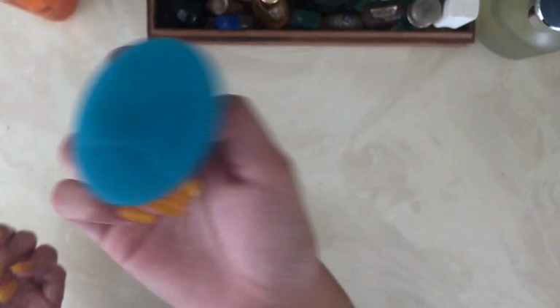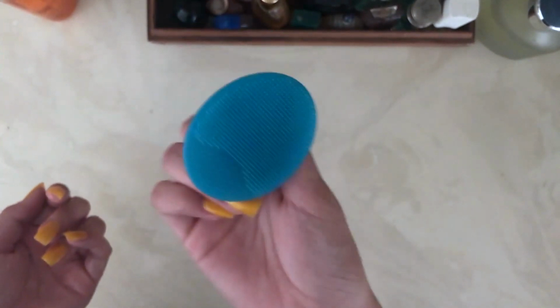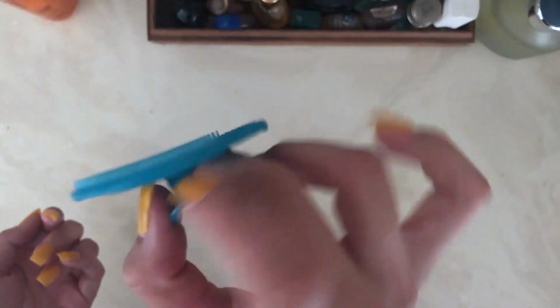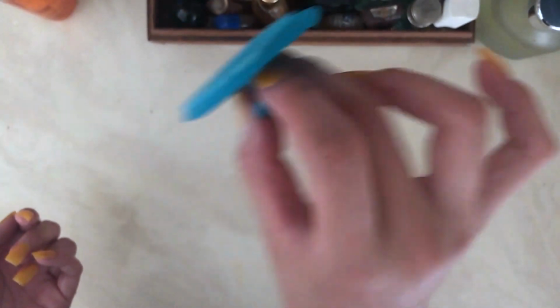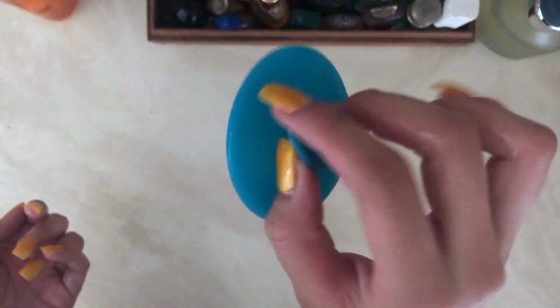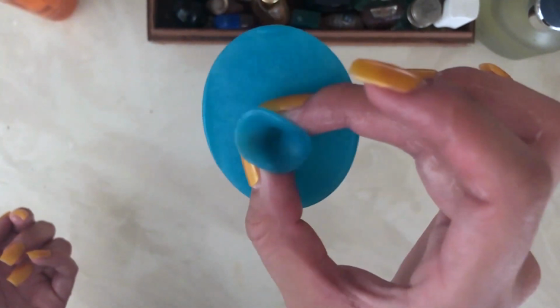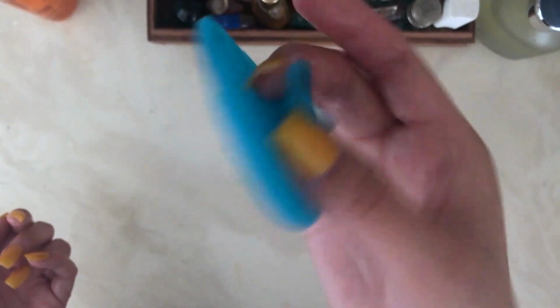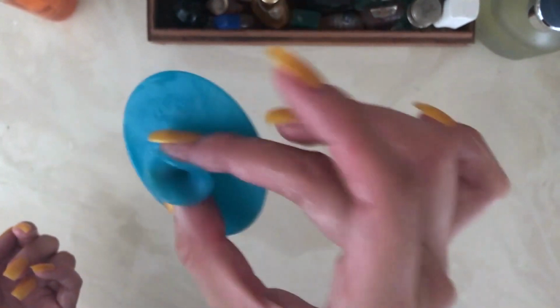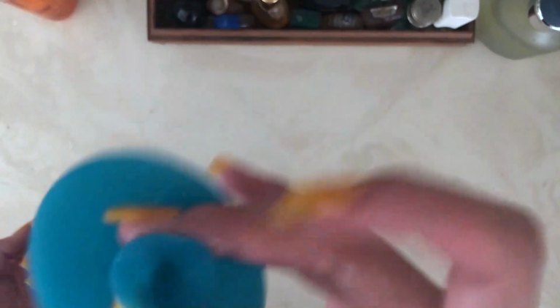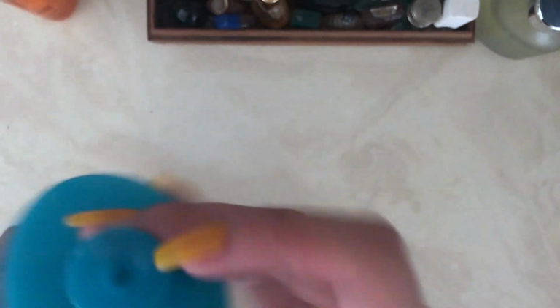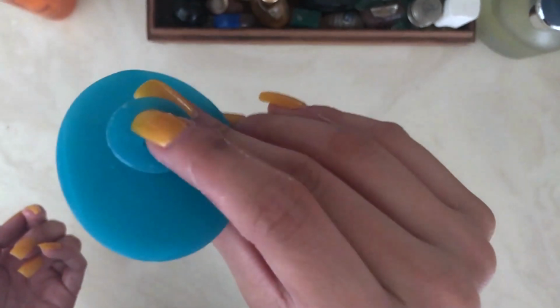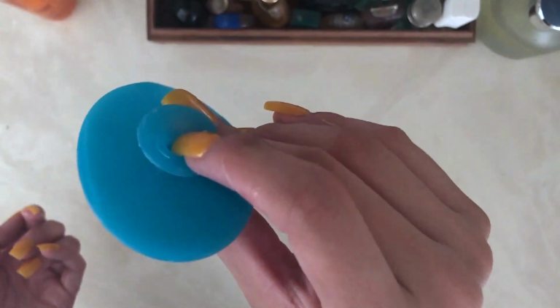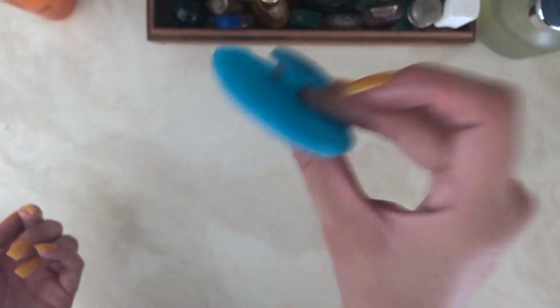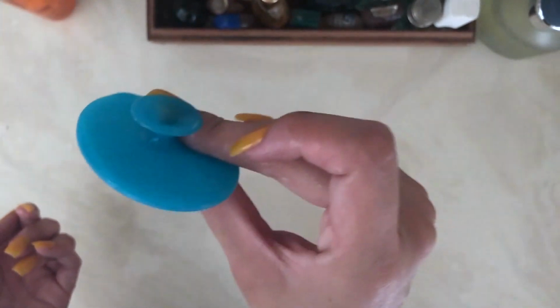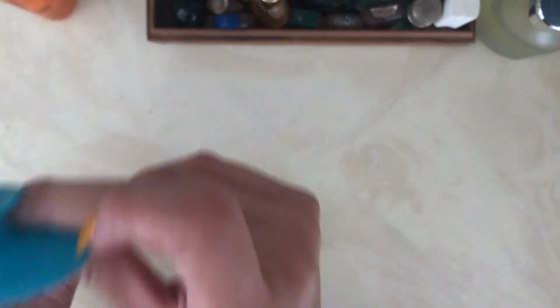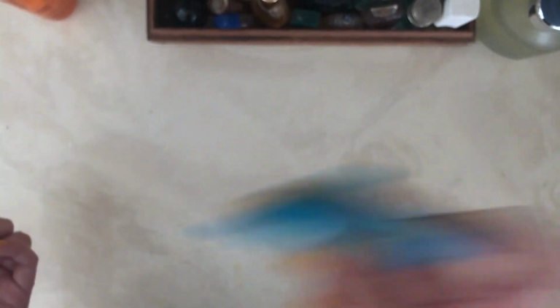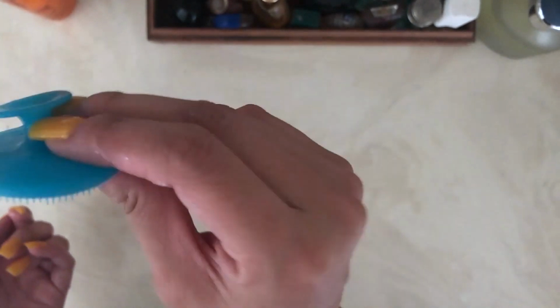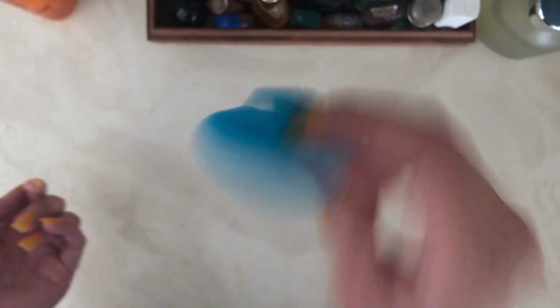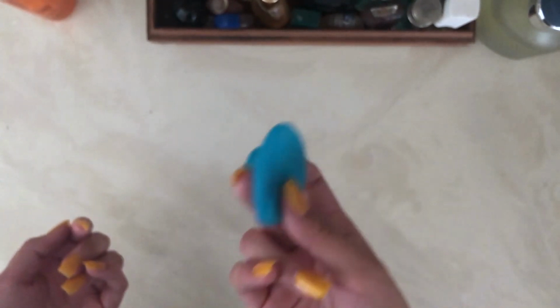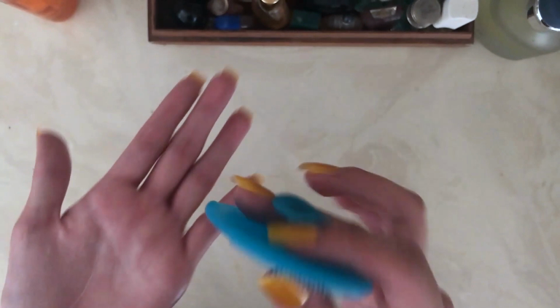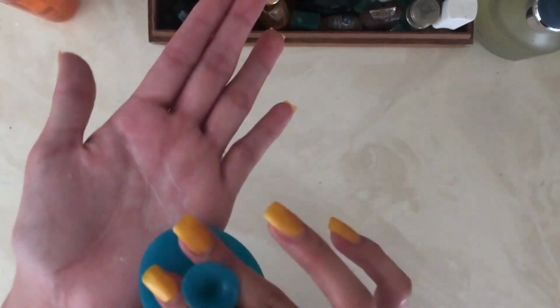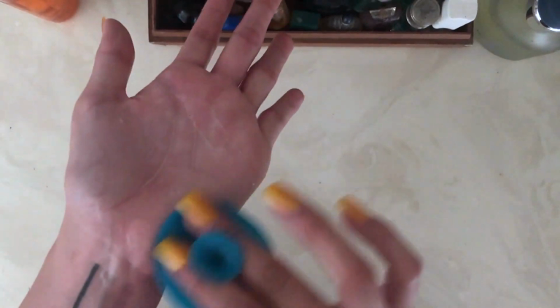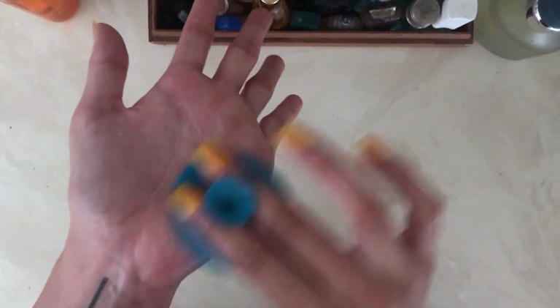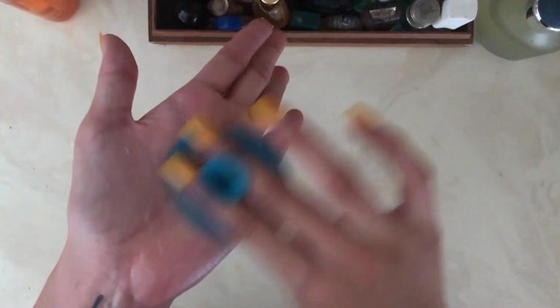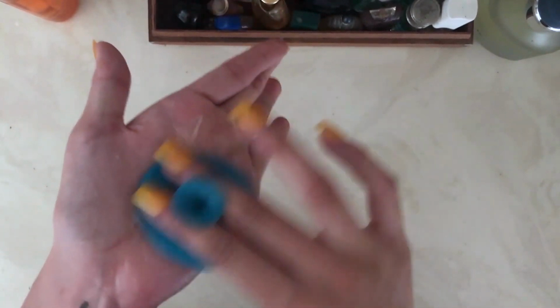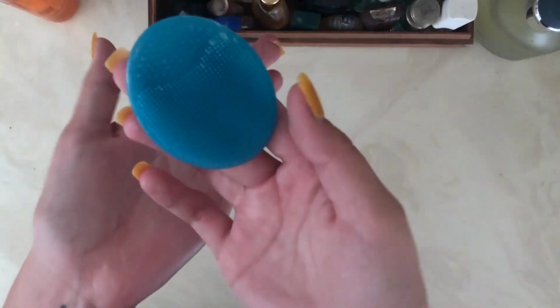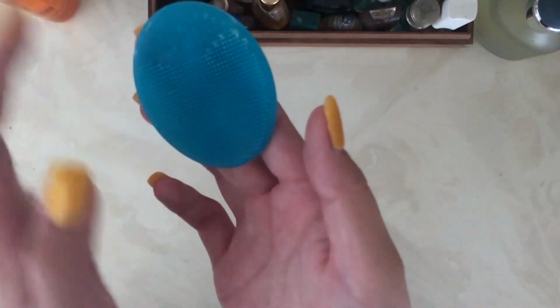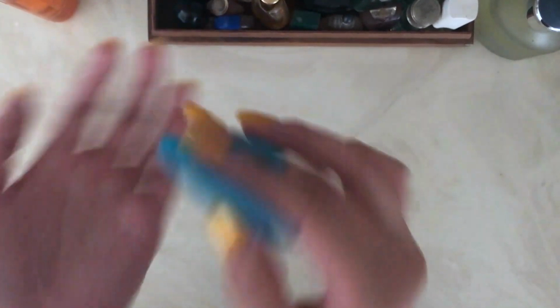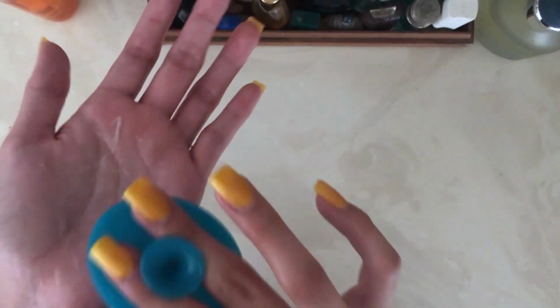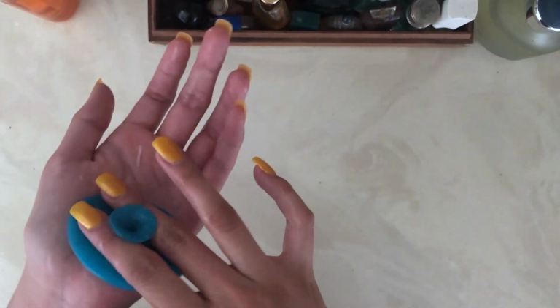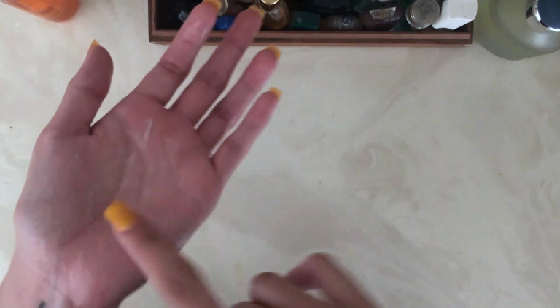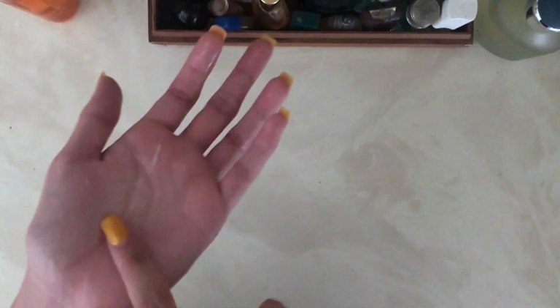Right here I have a scrub — it didn't come with the face wash, it came separately, but I just love this so much. You can easily stick it anywhere in your bathroom, whether it's on your mirror or any tile surface, and scrubbing with it feels so good.